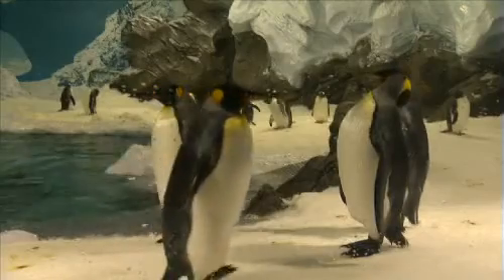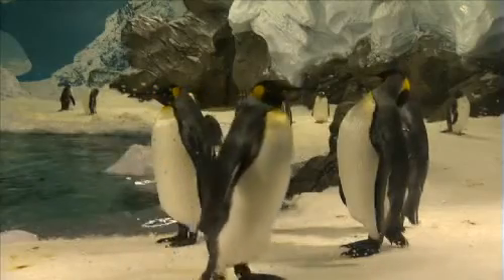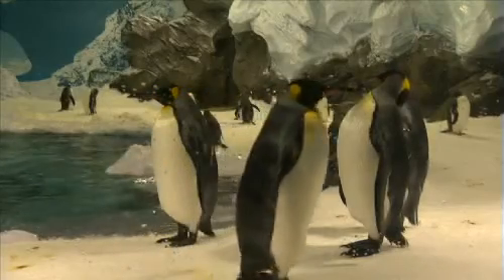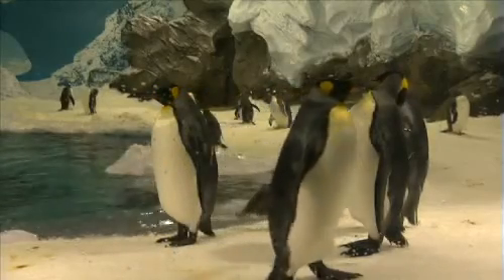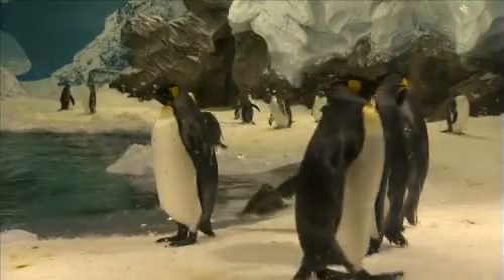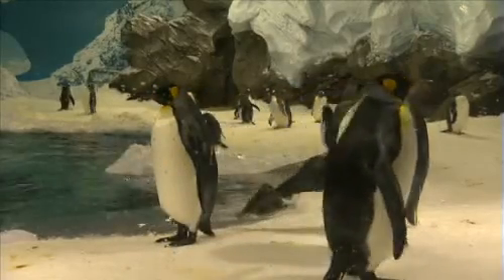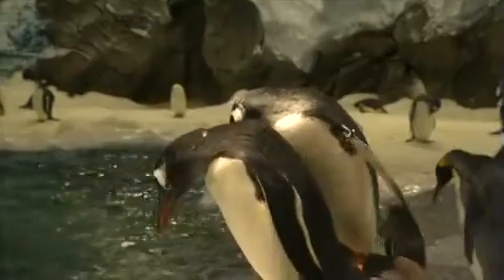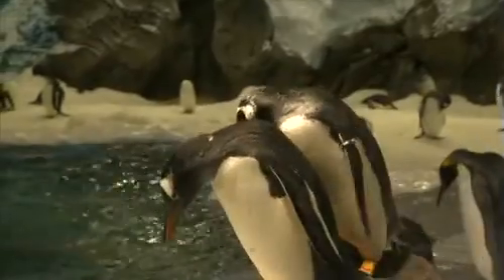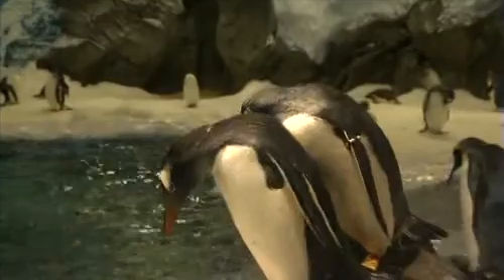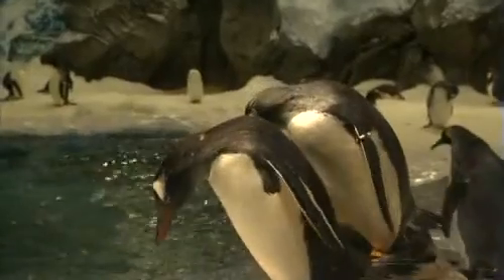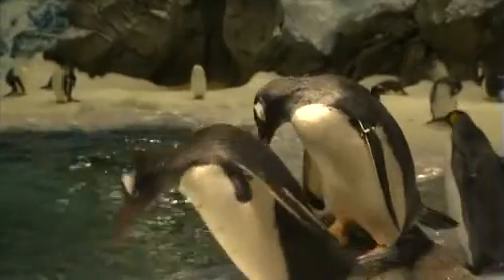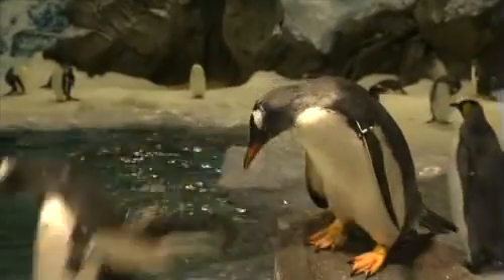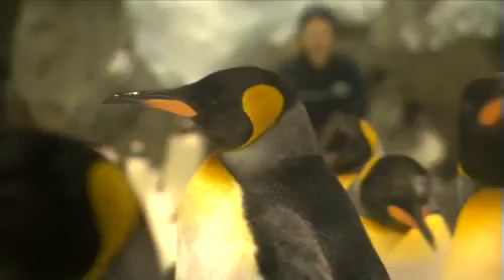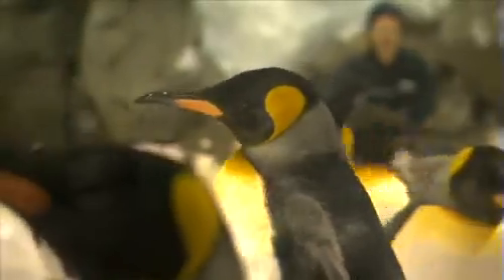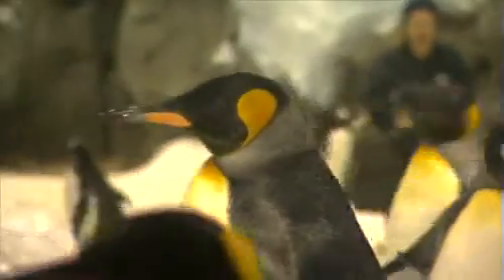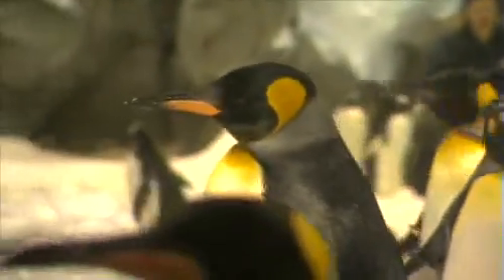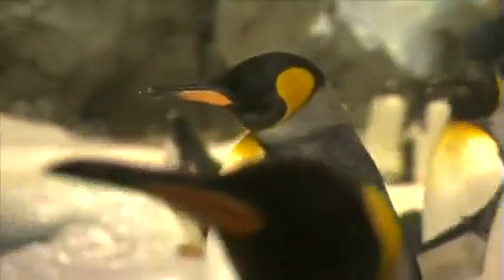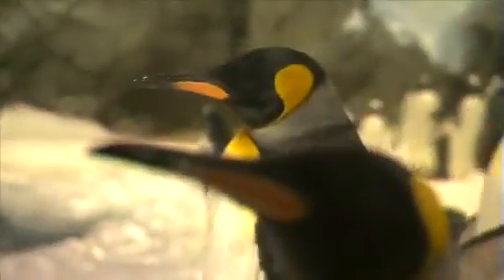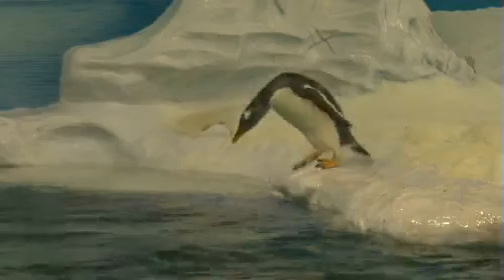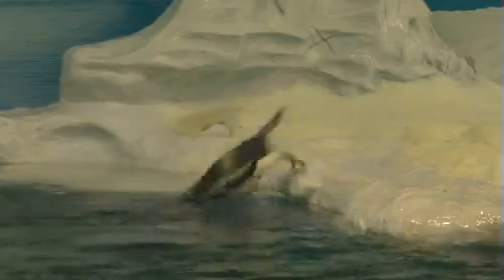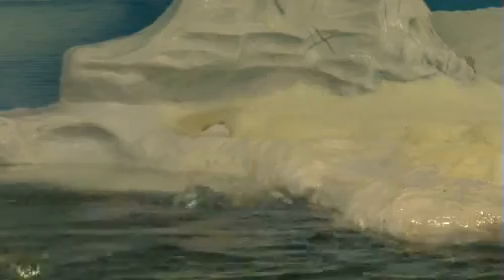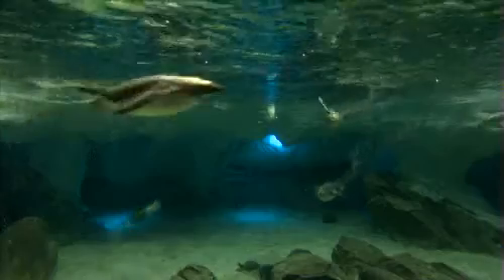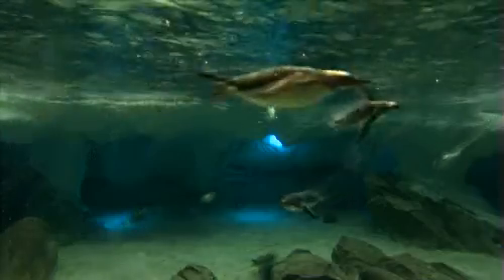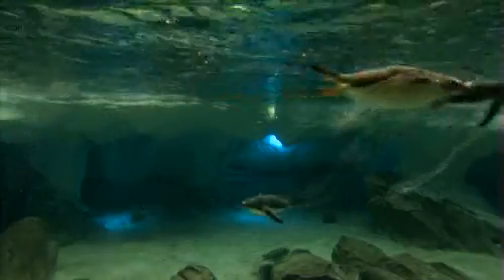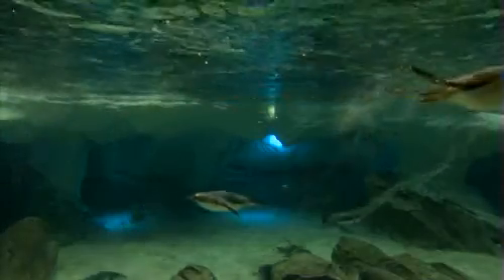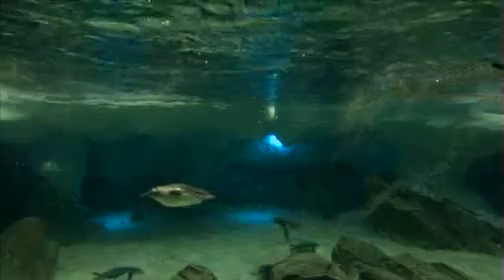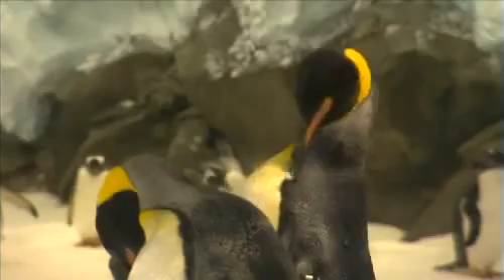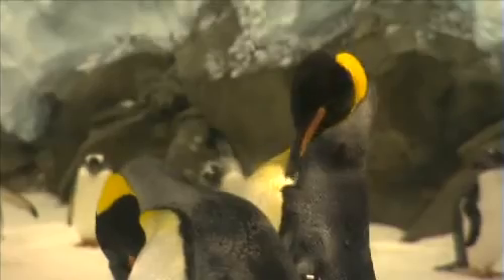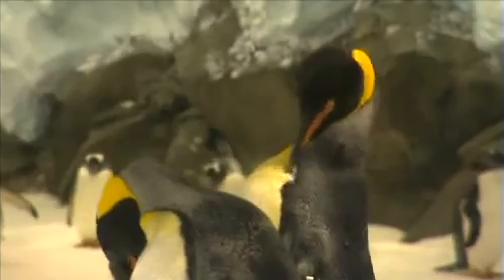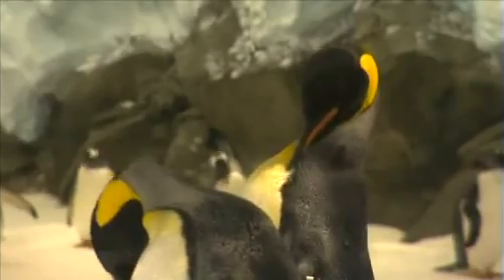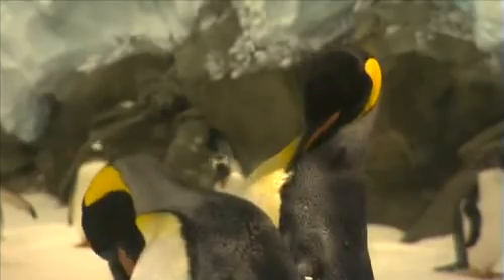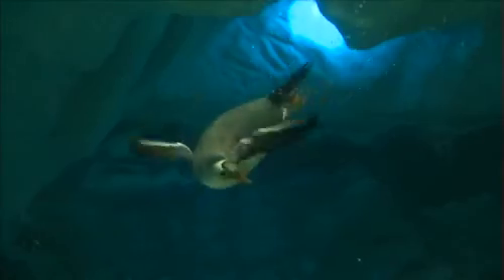When we visited SeaWorld on the Gold Coast, I made sure I went to the penguin exhibit. Penguins are birds that don't fly but swim really well. They nest on land but find their food in the sea.